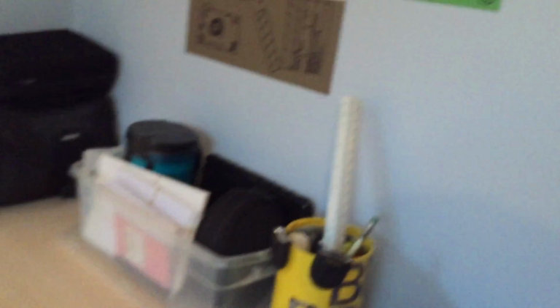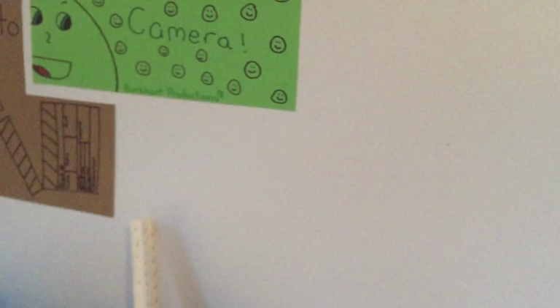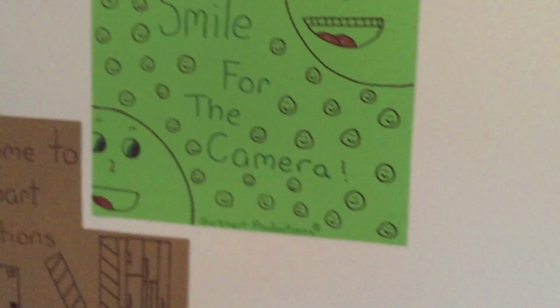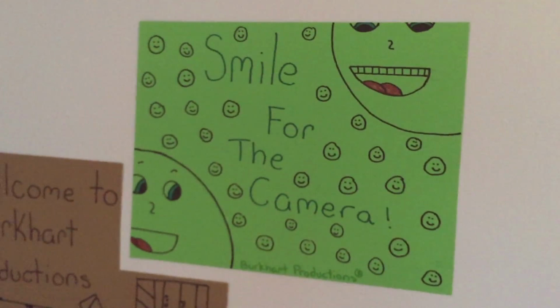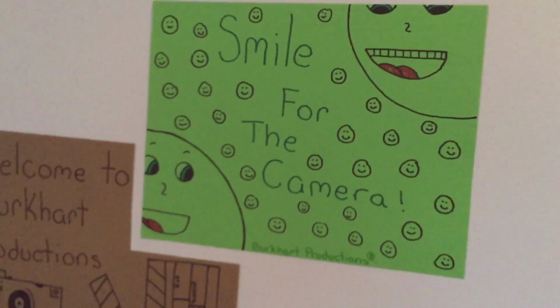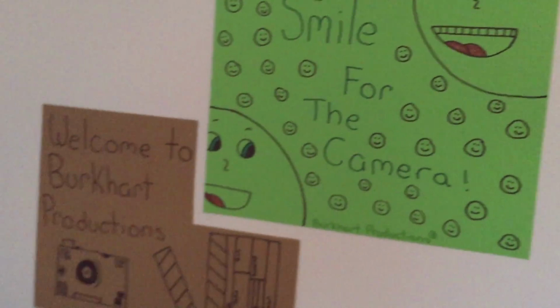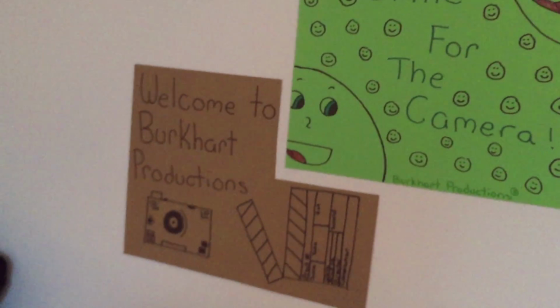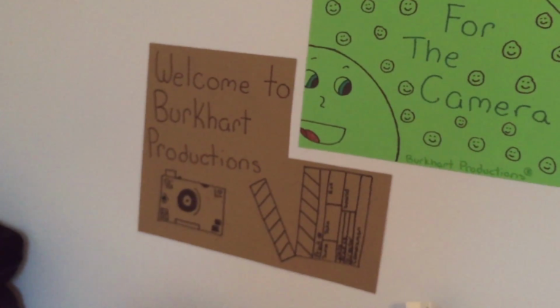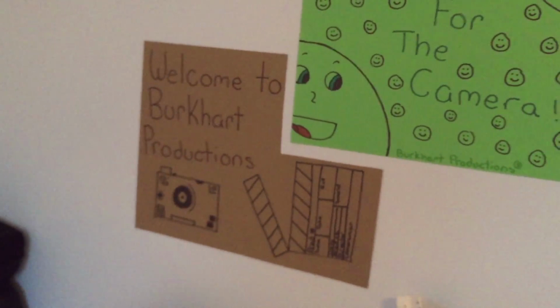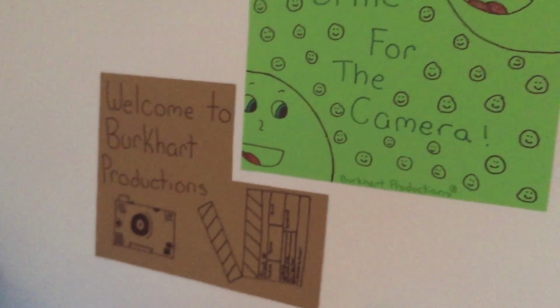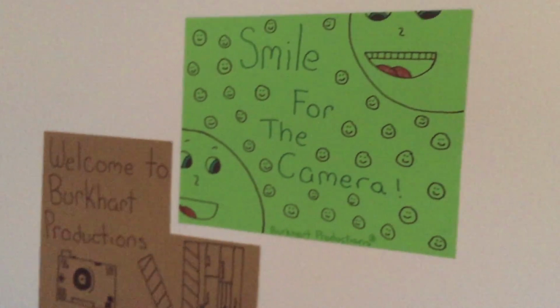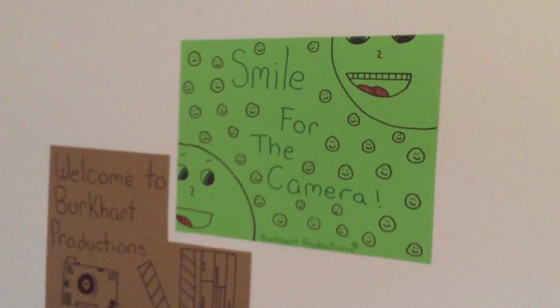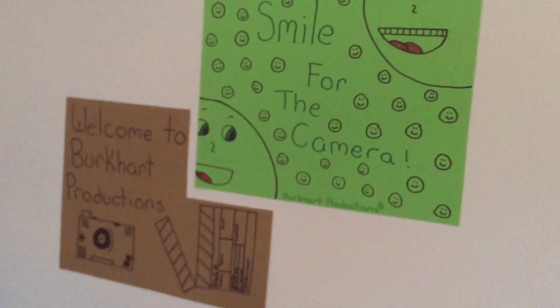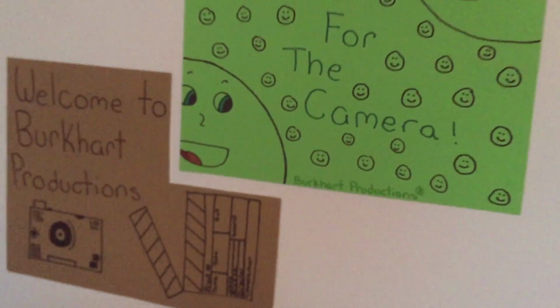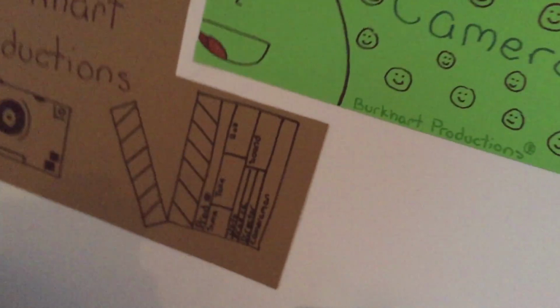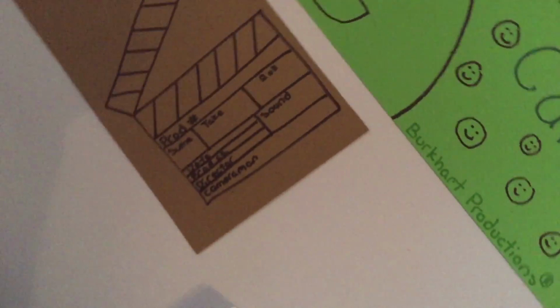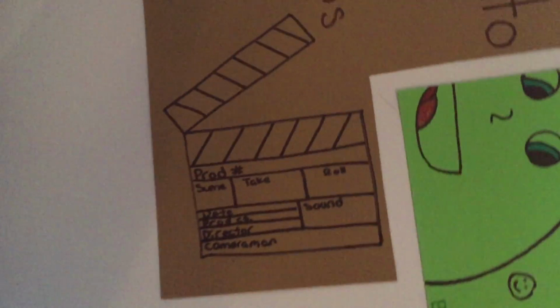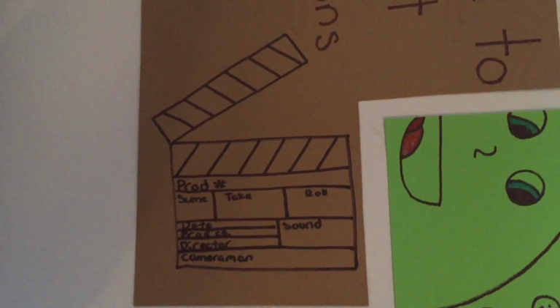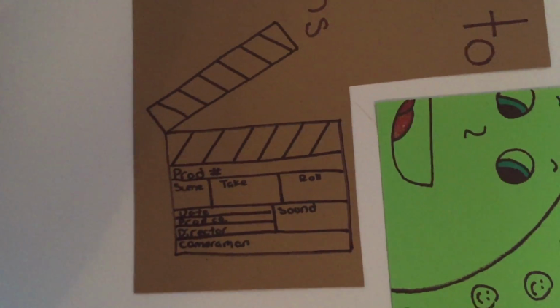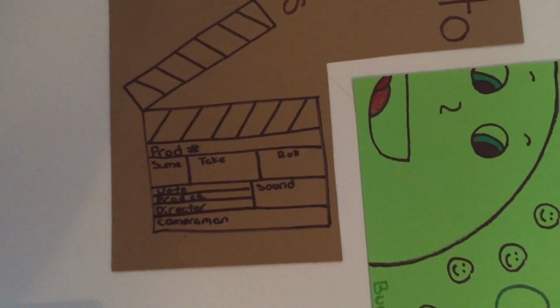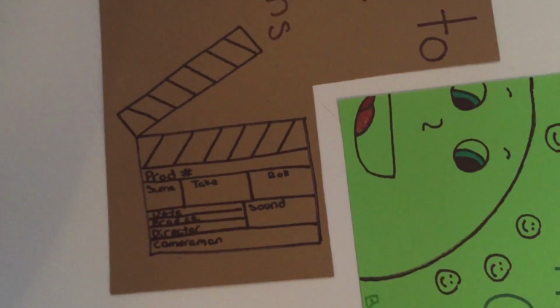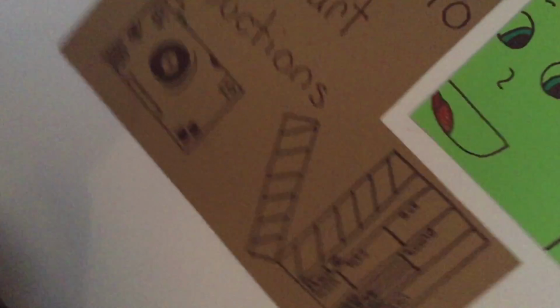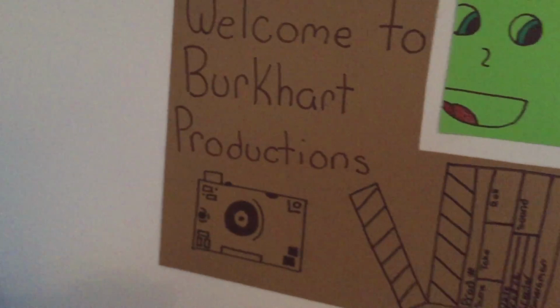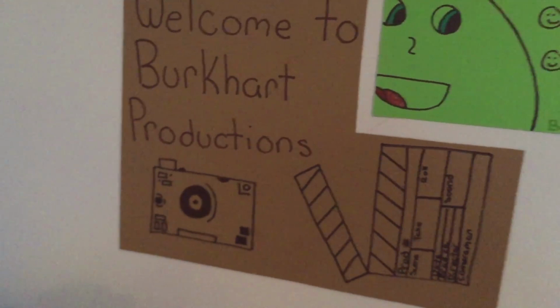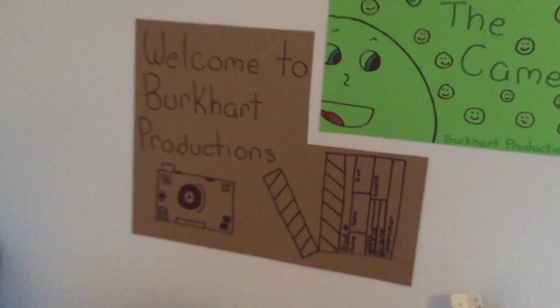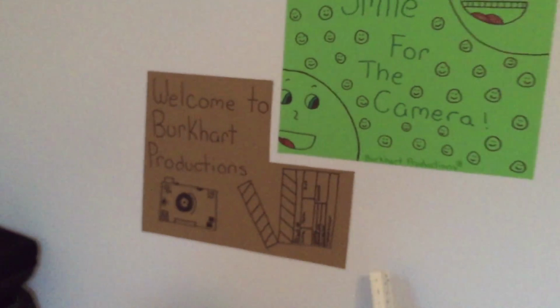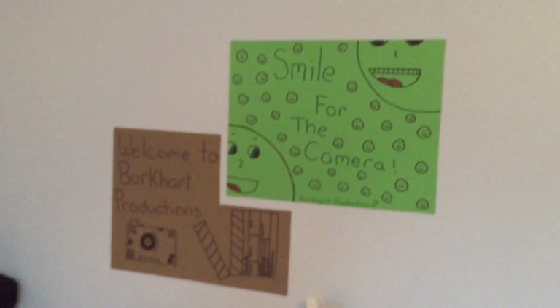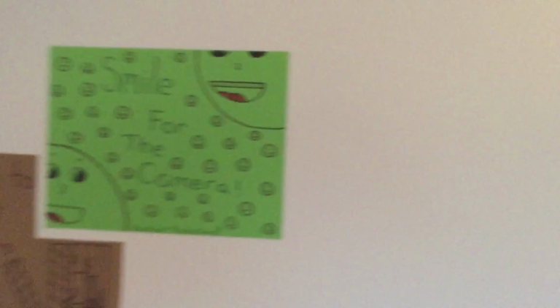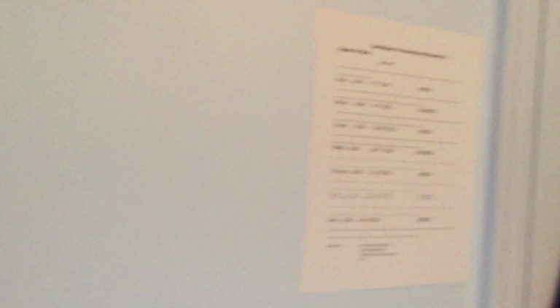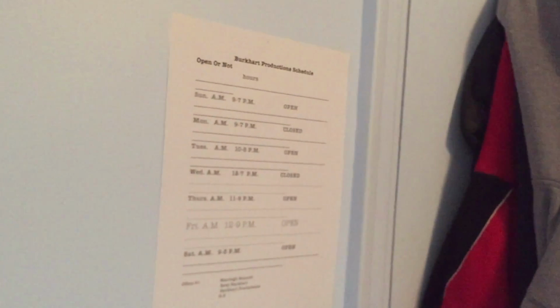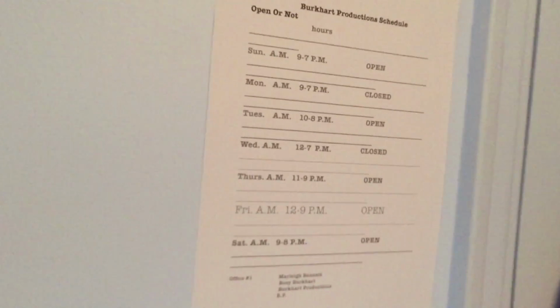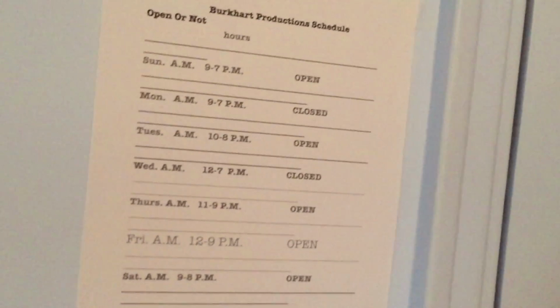We have some signs right here. These are brand new ones — 'Smile for the camera' and 'Welcome to Burkhart Productions.' That is a clapper board, and it looks pretty cool. Right here we have the schedule.